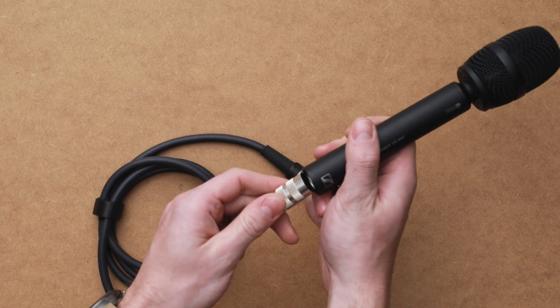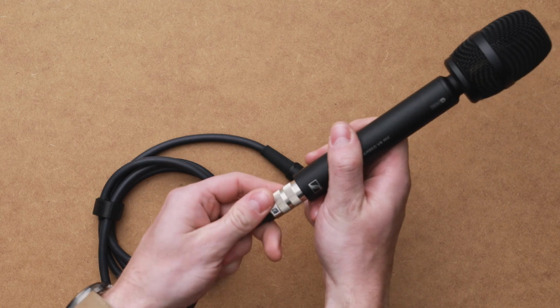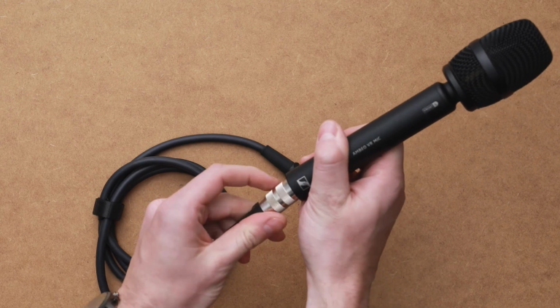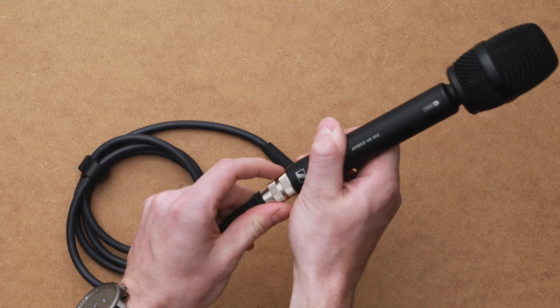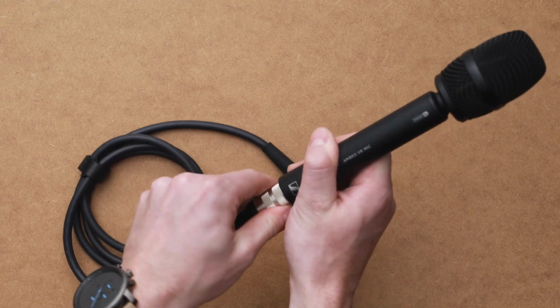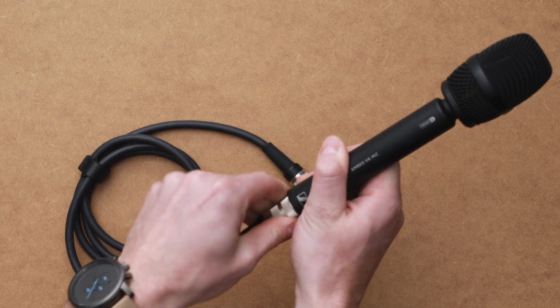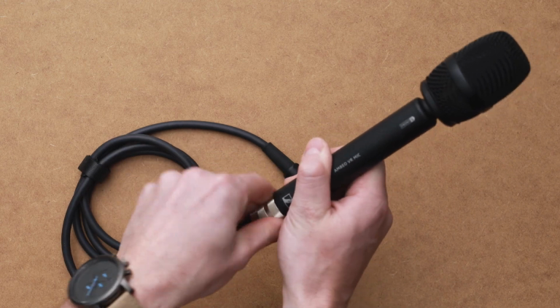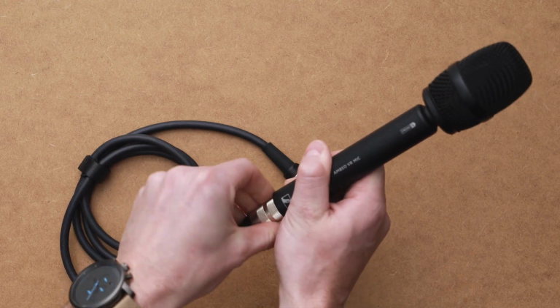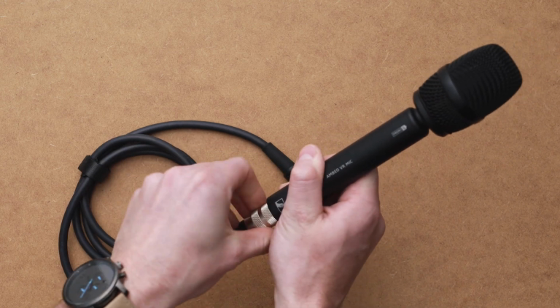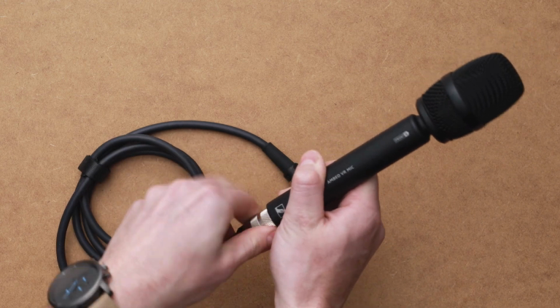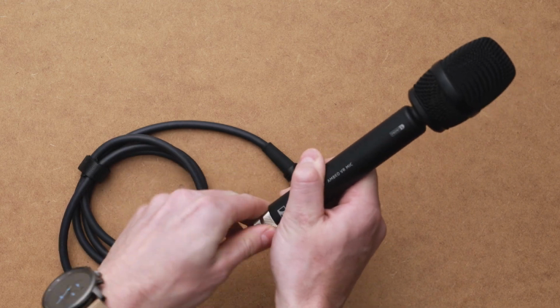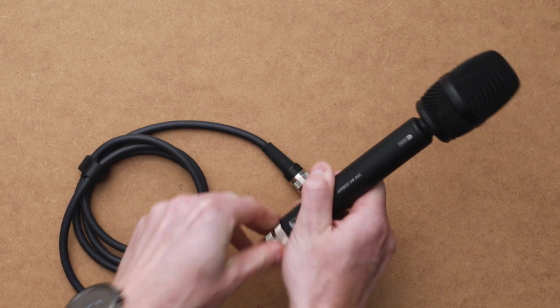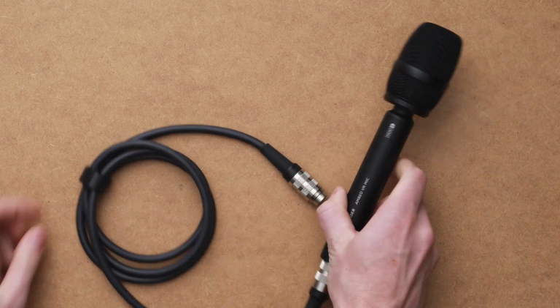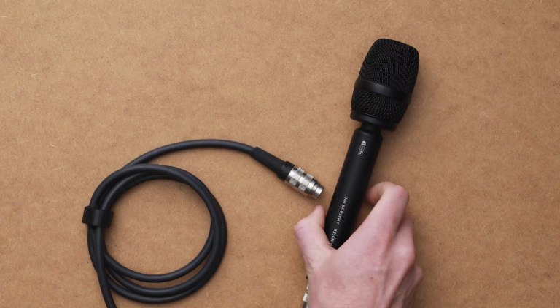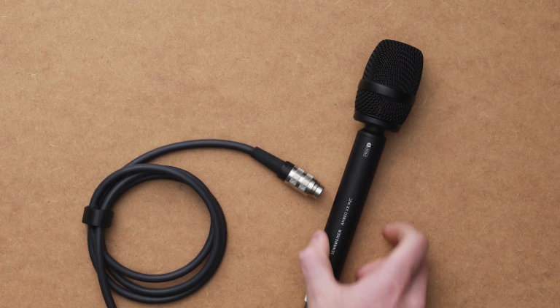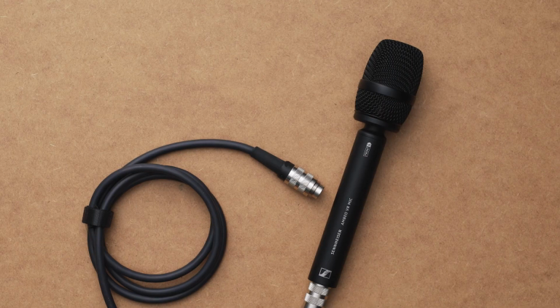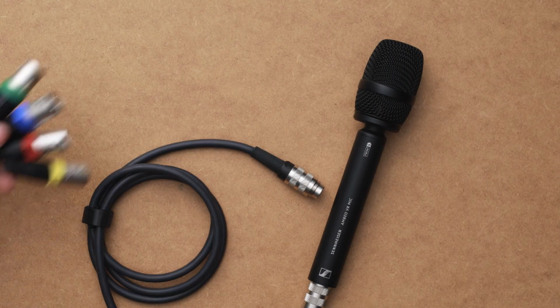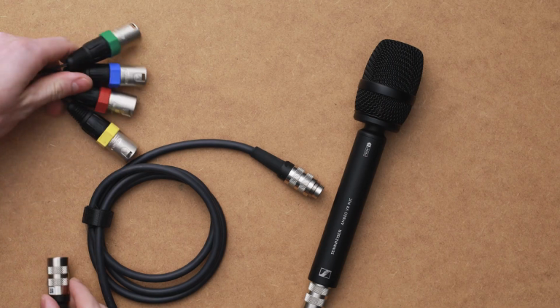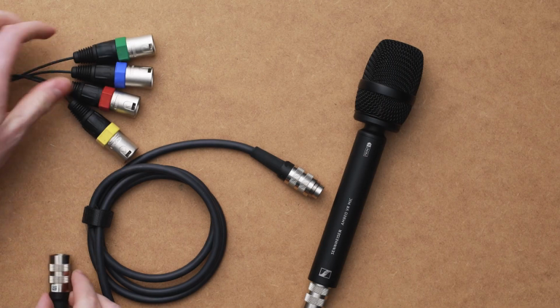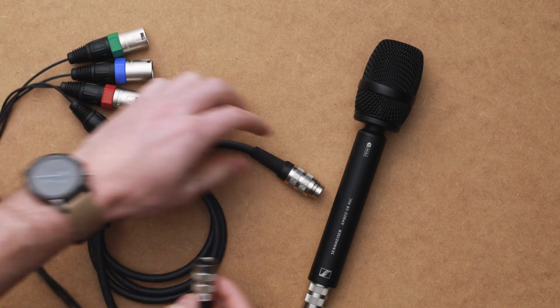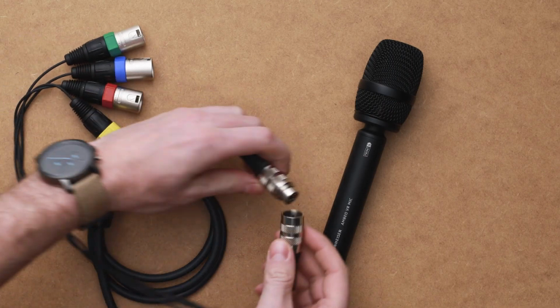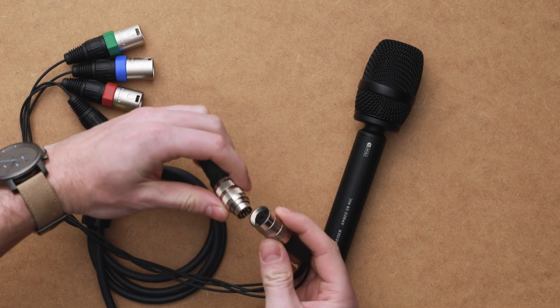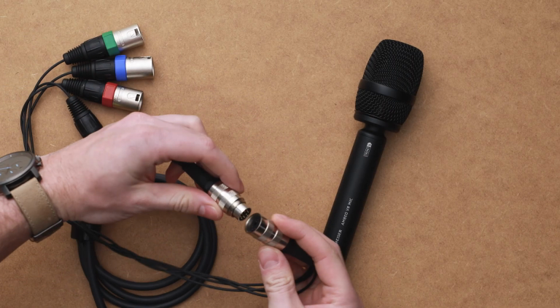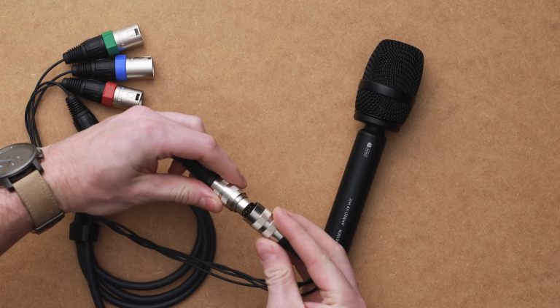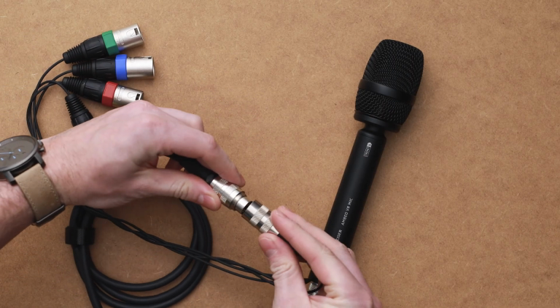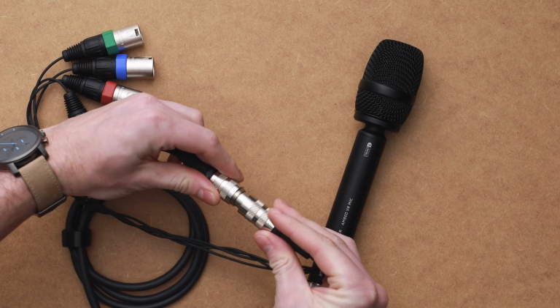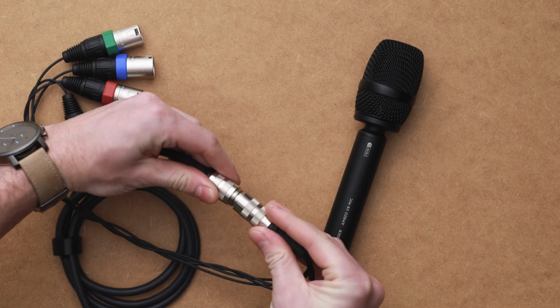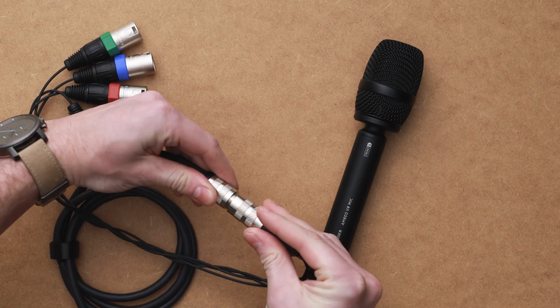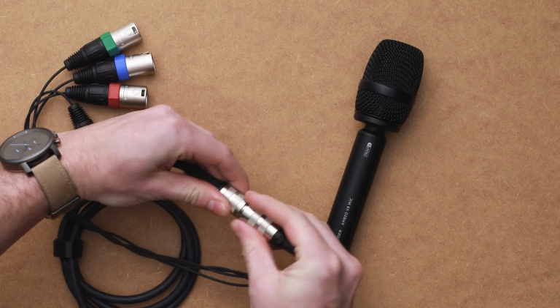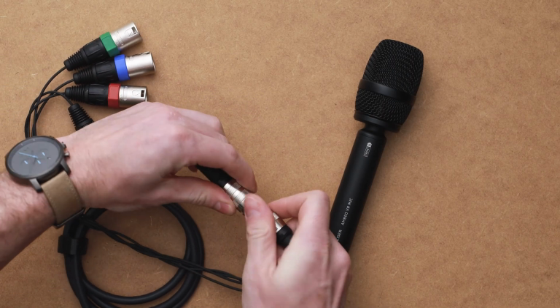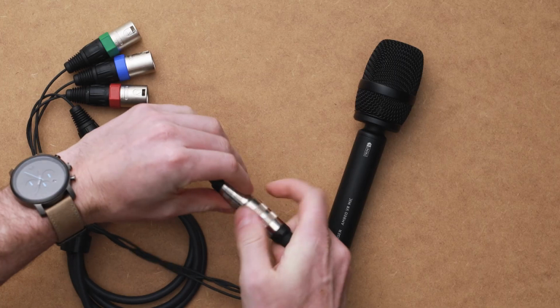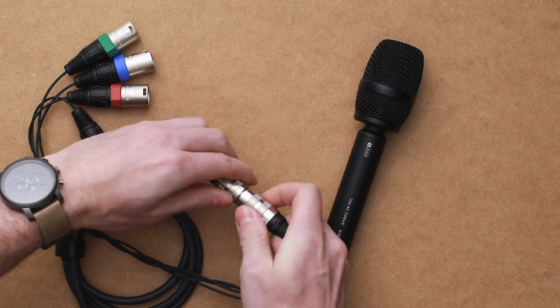First, grab your VR microphone and plug the 12-pin to 12-pin XLR cable right into the bottom of it. Once that's screwed on, grab your 12-pin to 3-pin XLR breakout cable and screw that right into the other end of the 12-pin XLR.